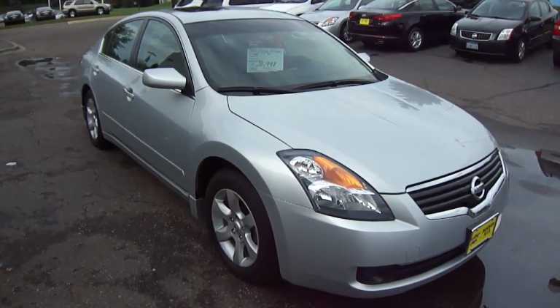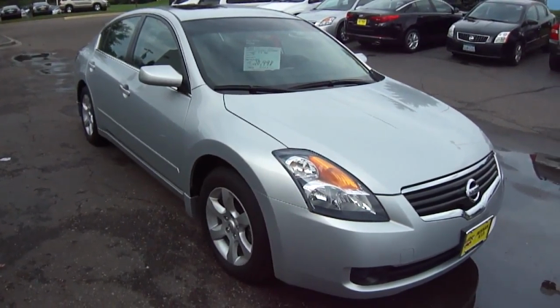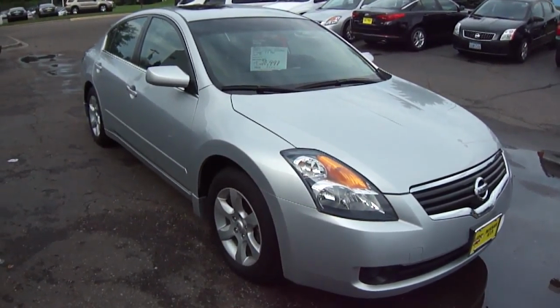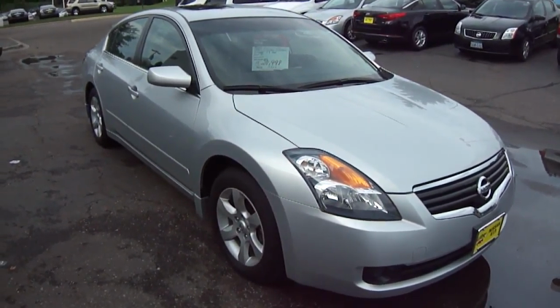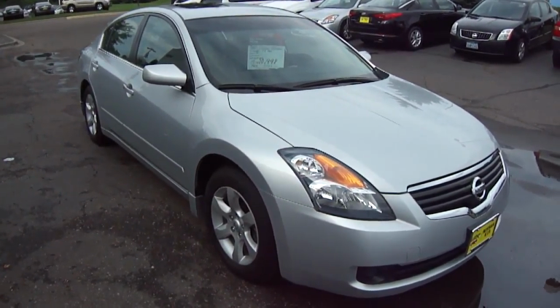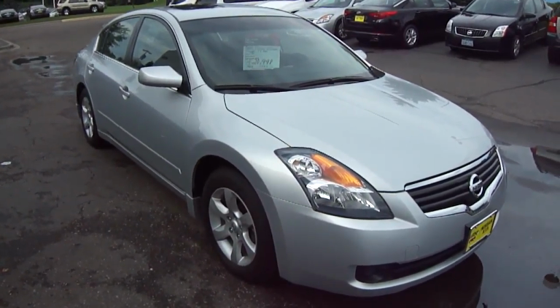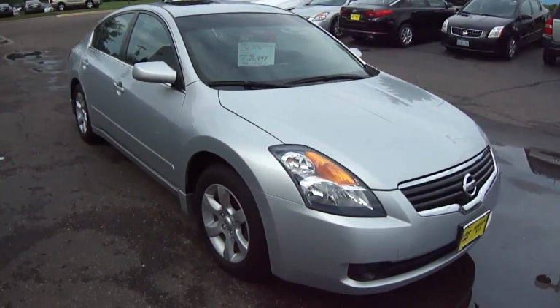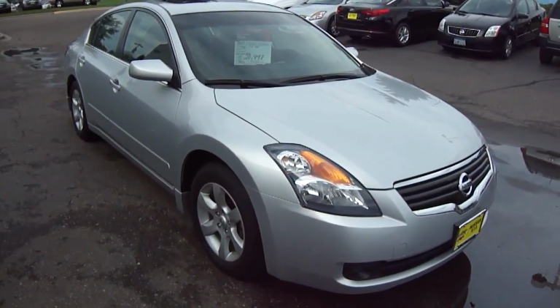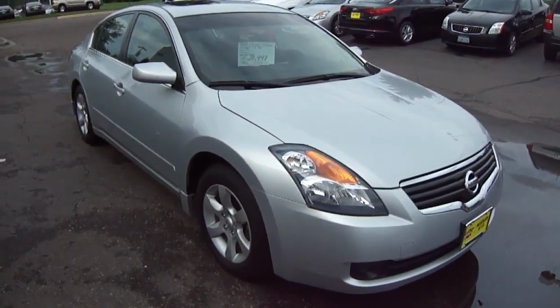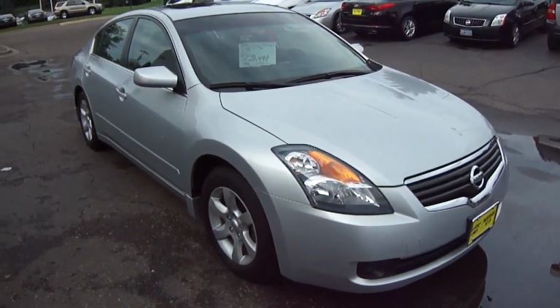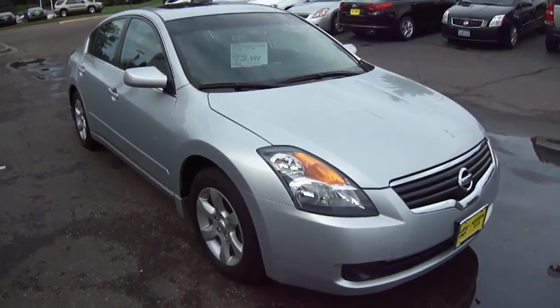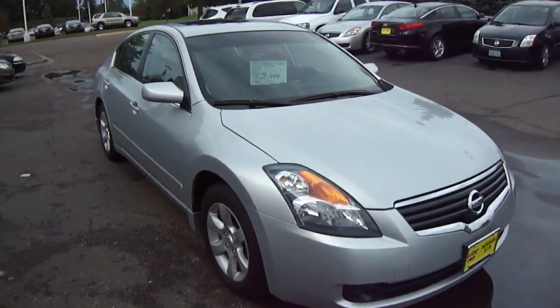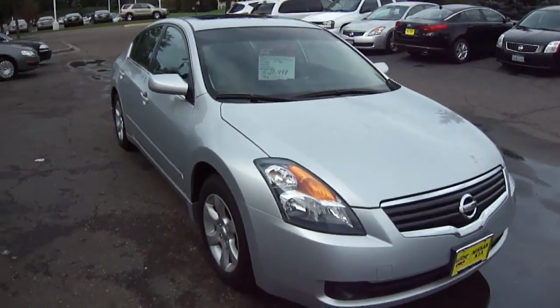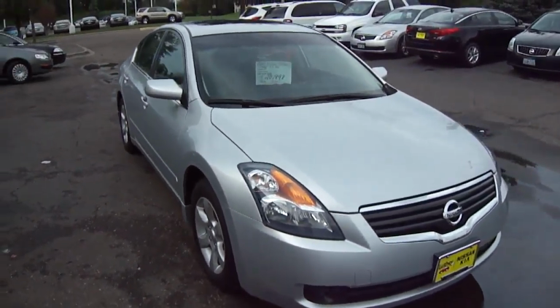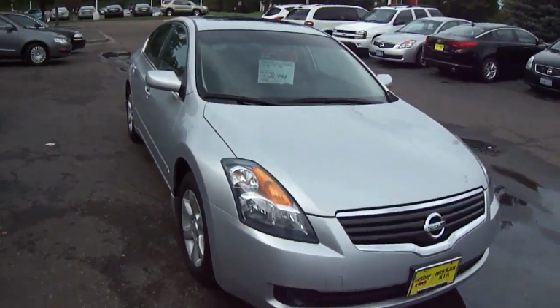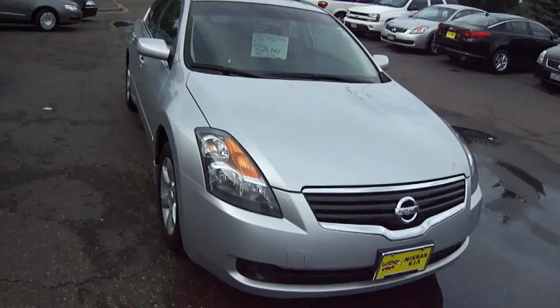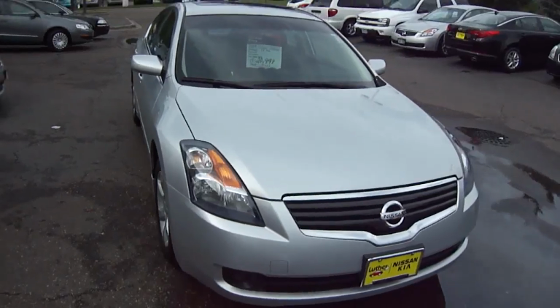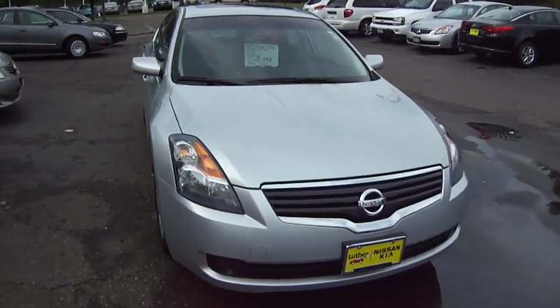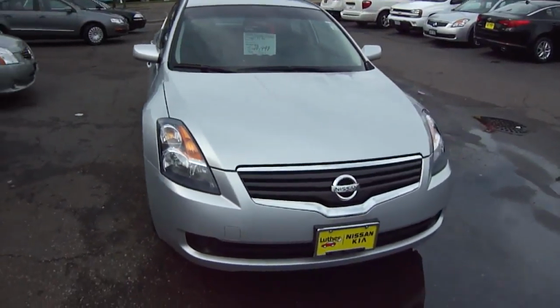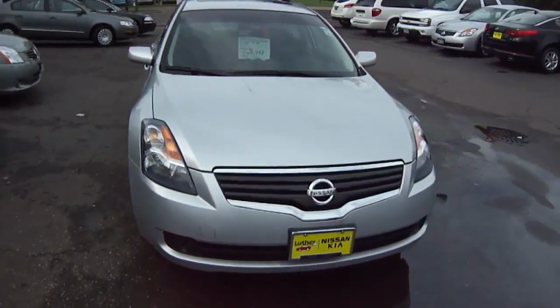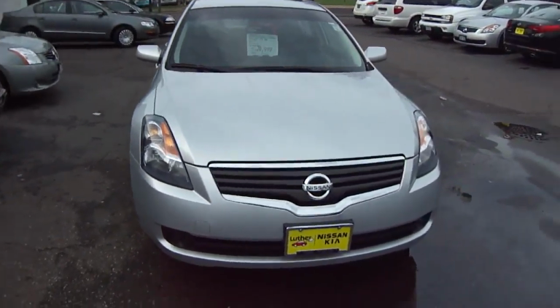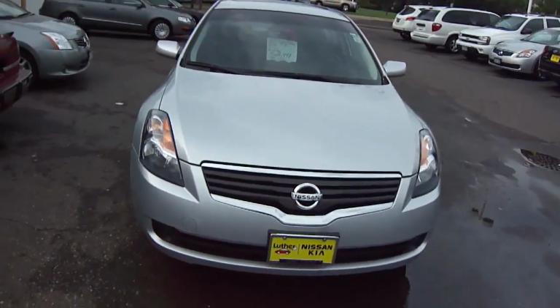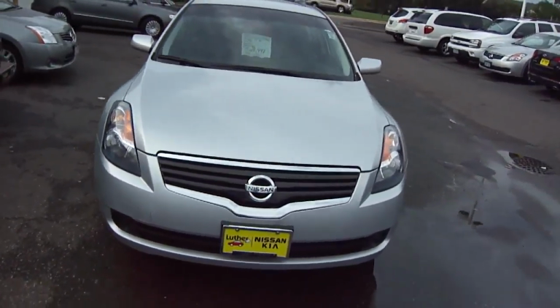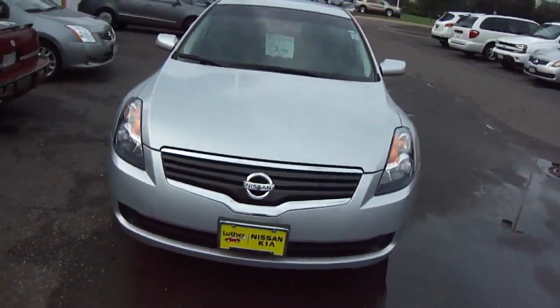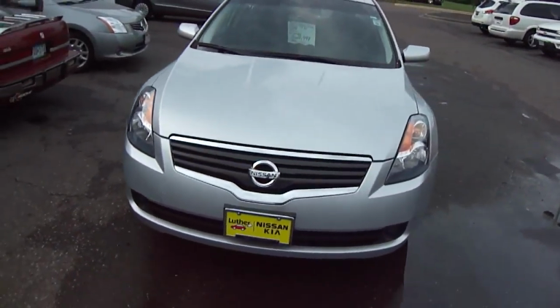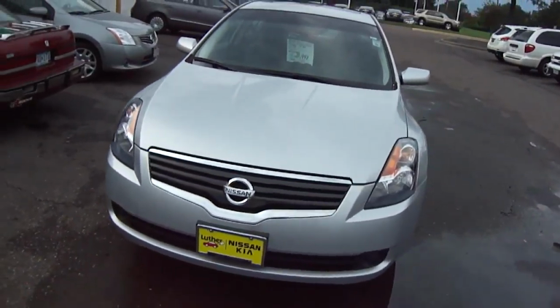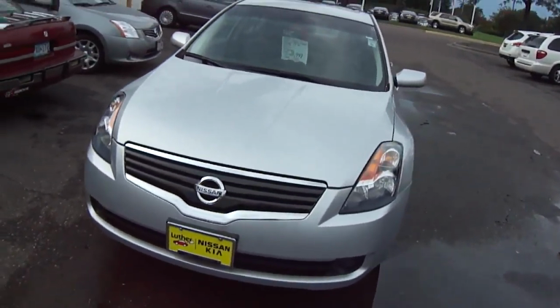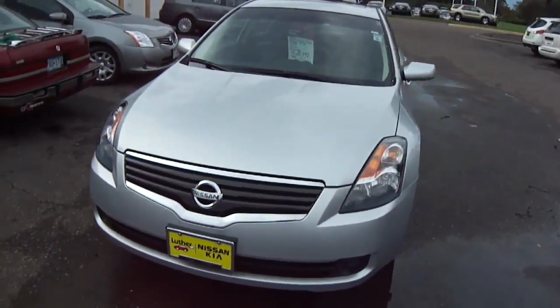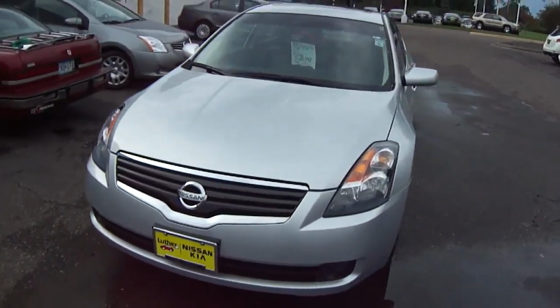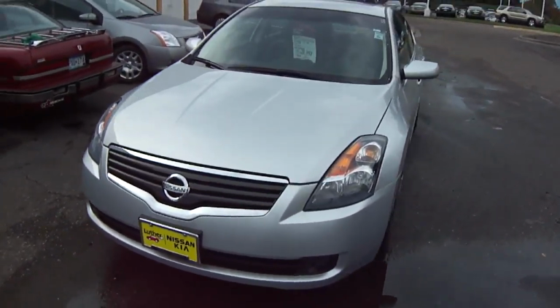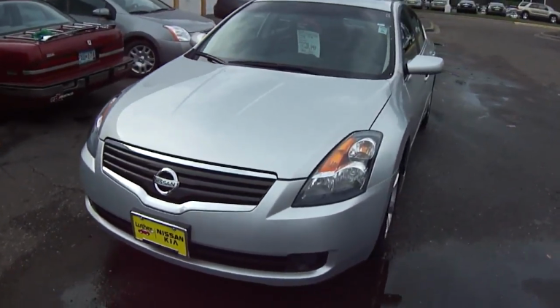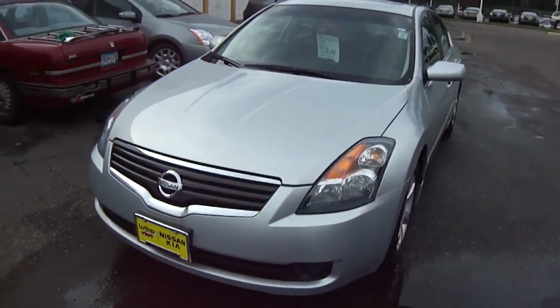Hi Marty, this is Stefan at Luther Nissan Kia. Just wanted to show you the 2009 Silver Nissan Altima SL you inquired about online.